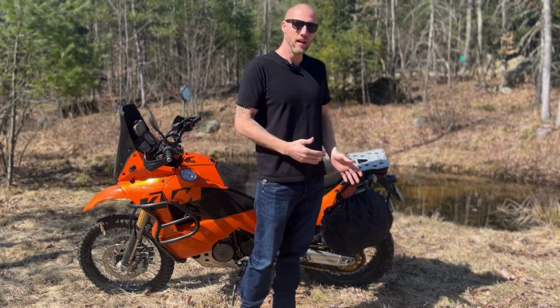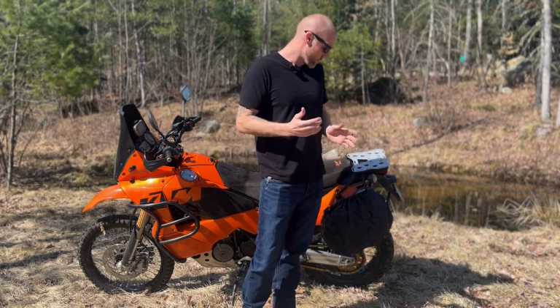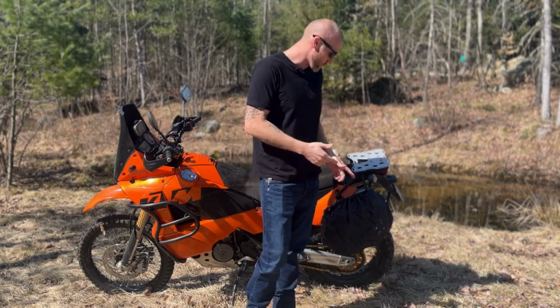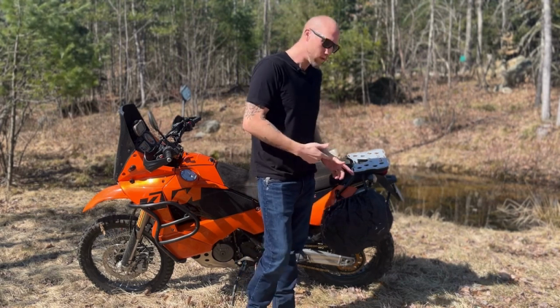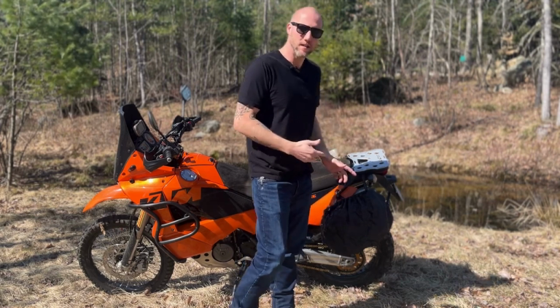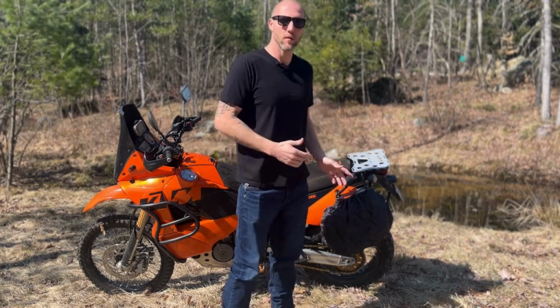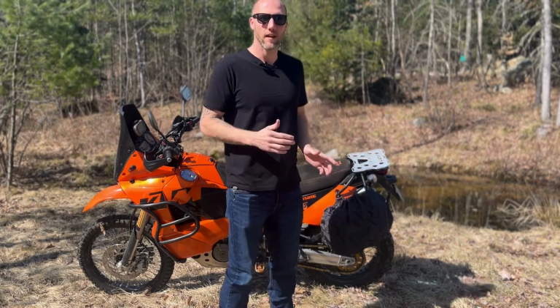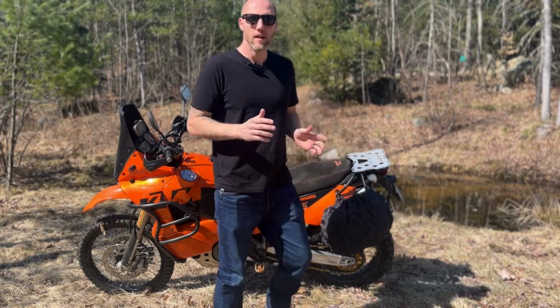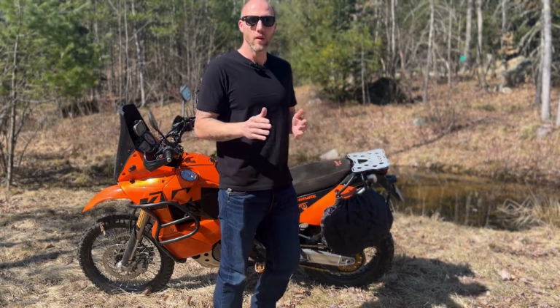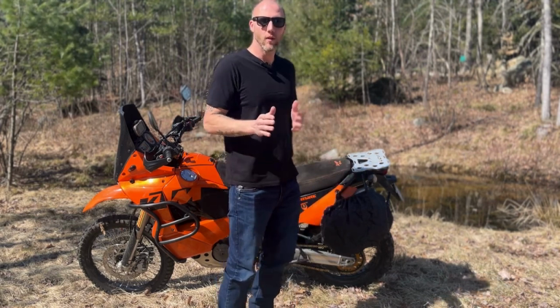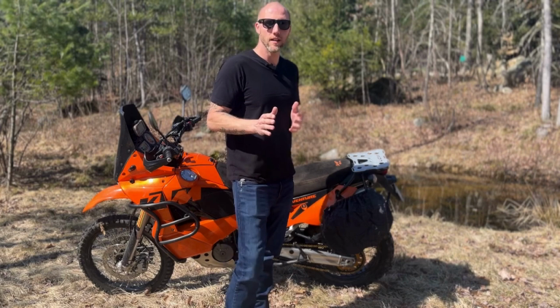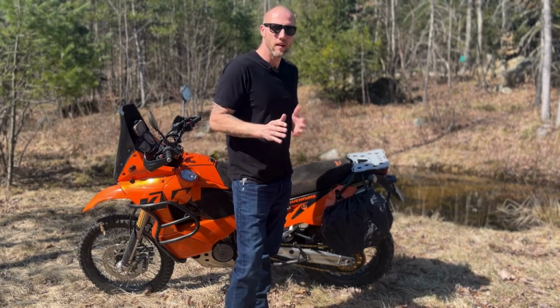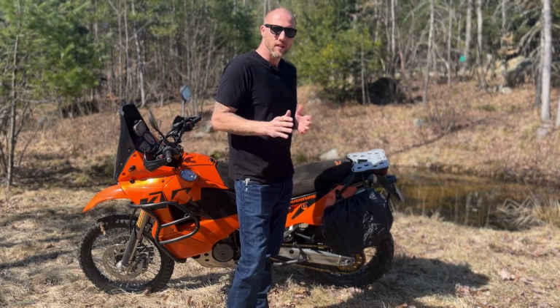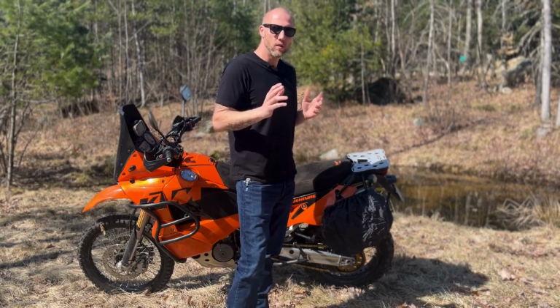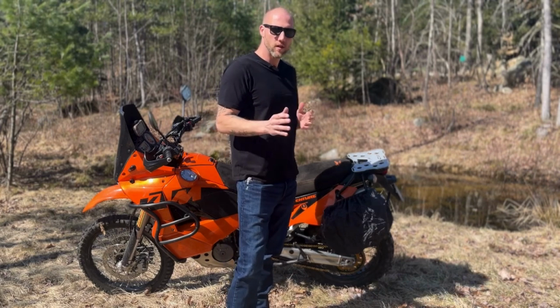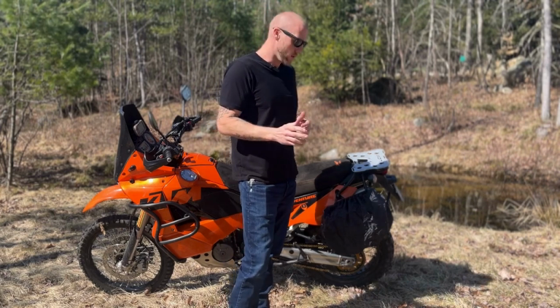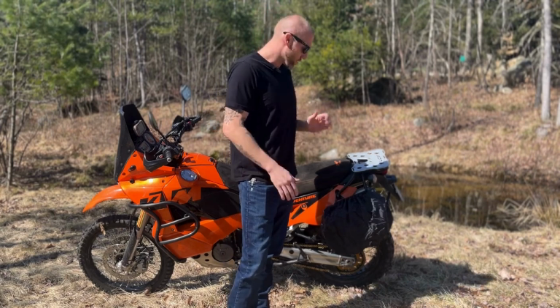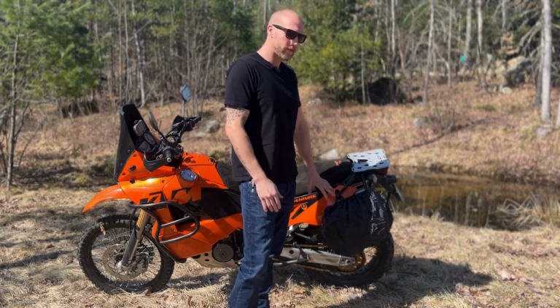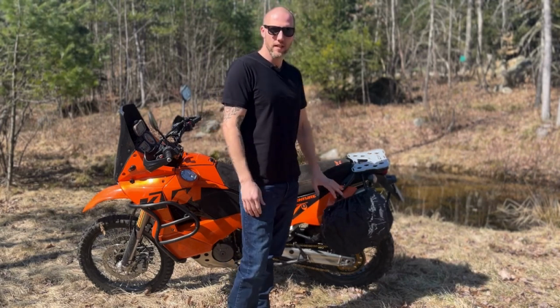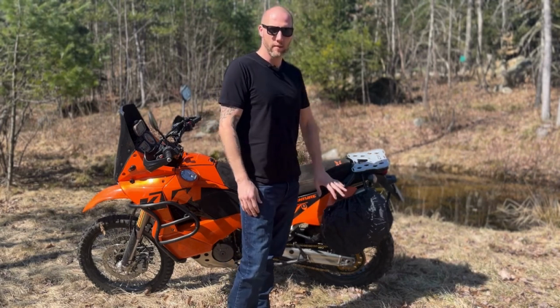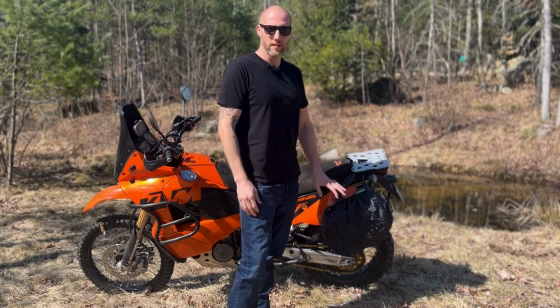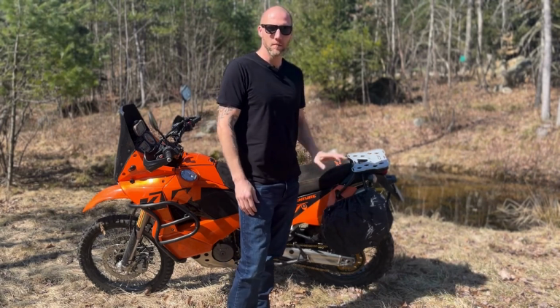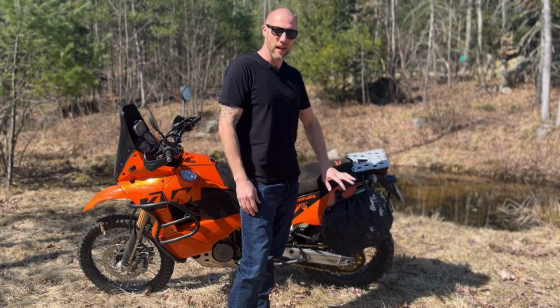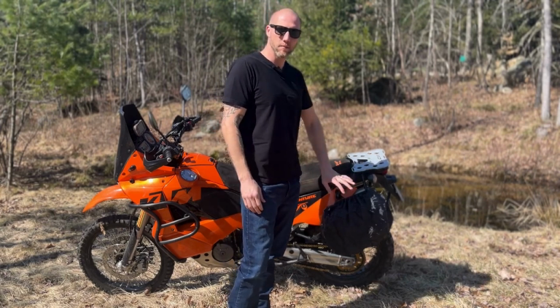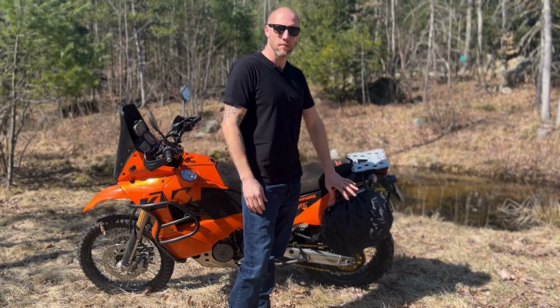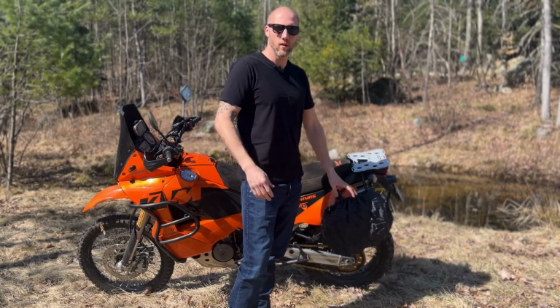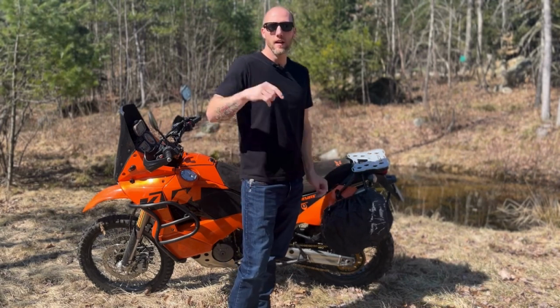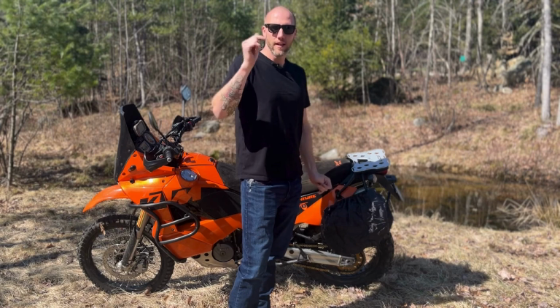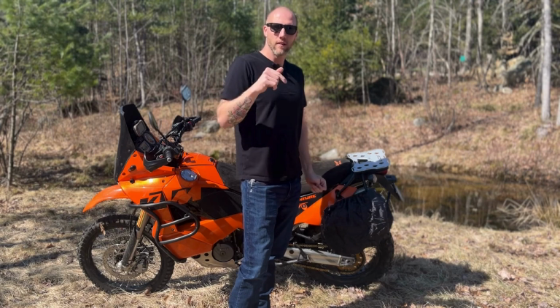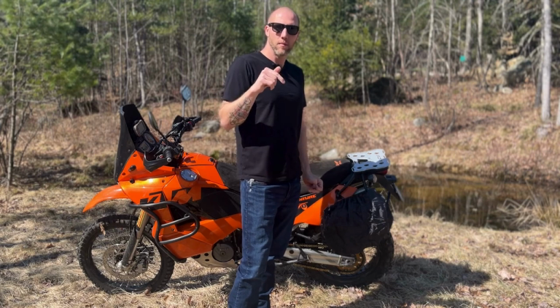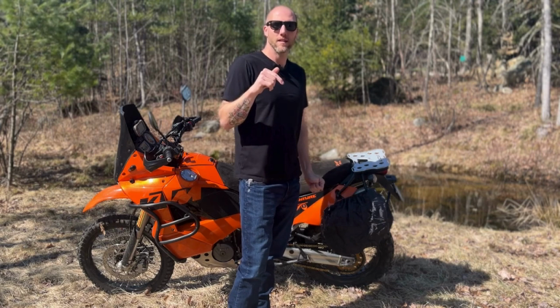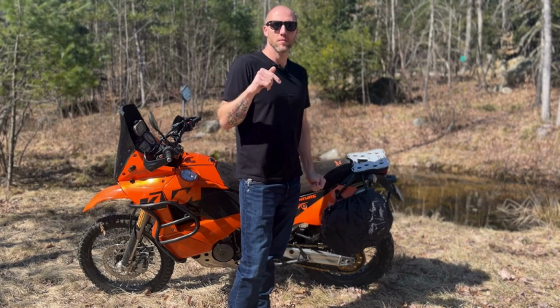So today we're going to start with their 24-liter universal soft saddlebags from KemiMoto. Links for everything will be in the description.